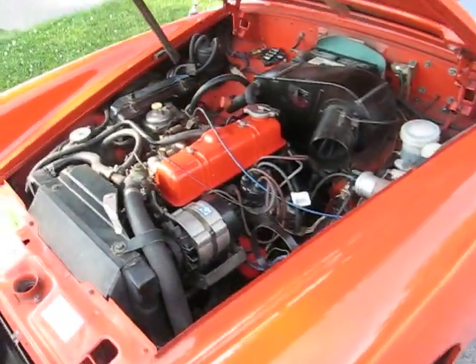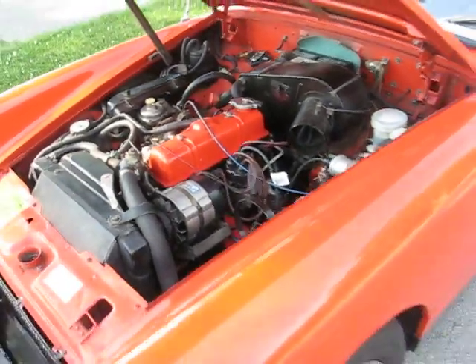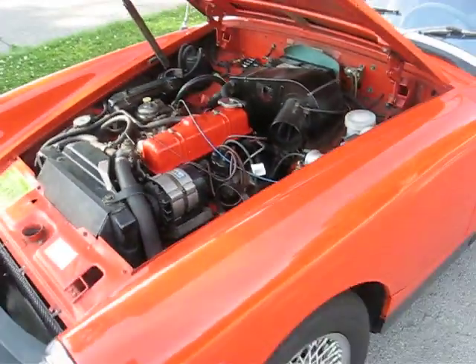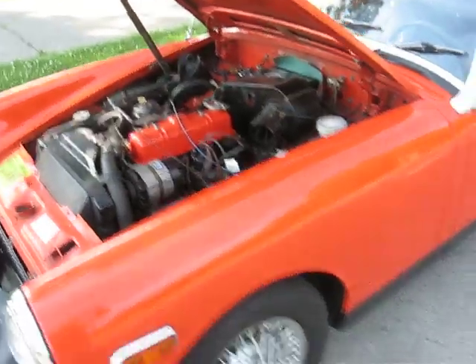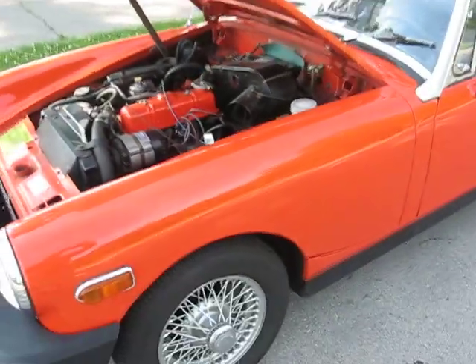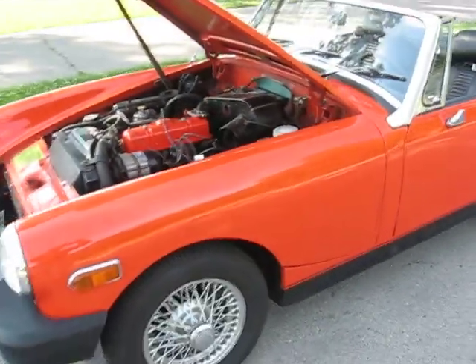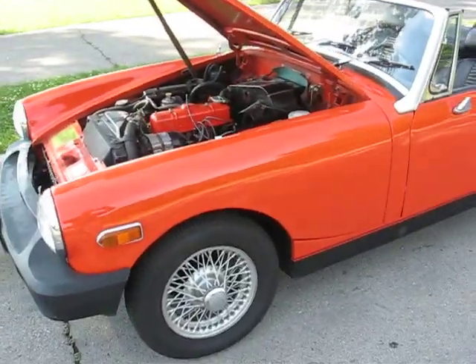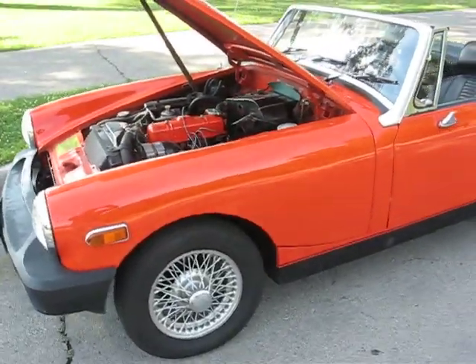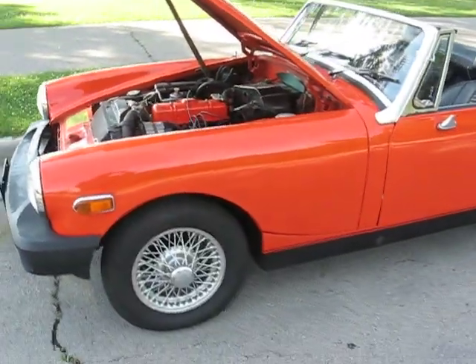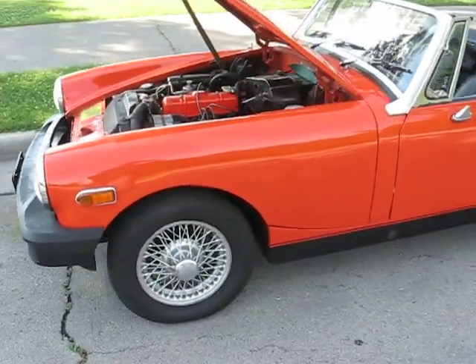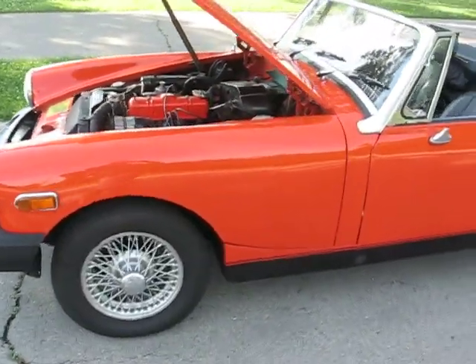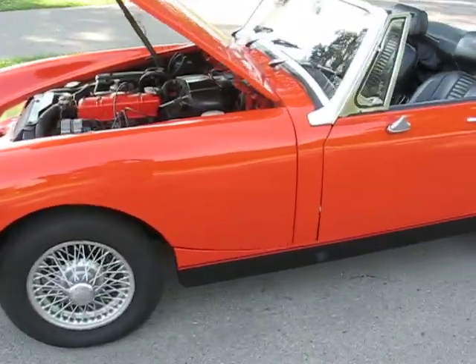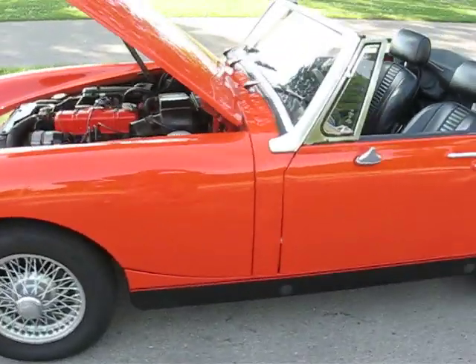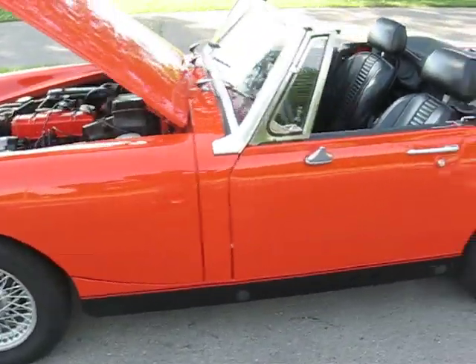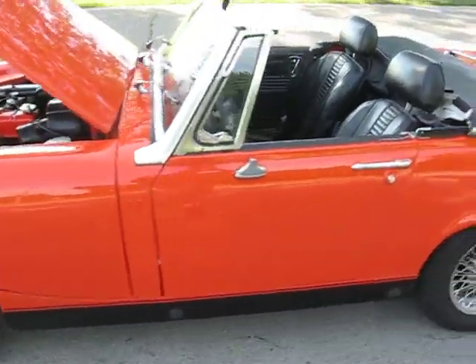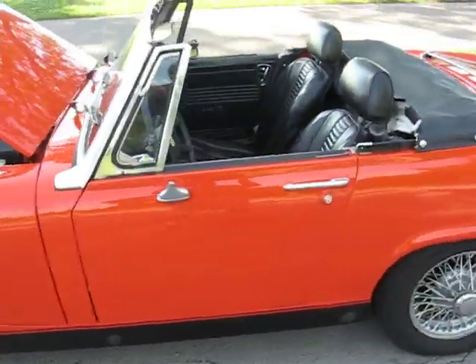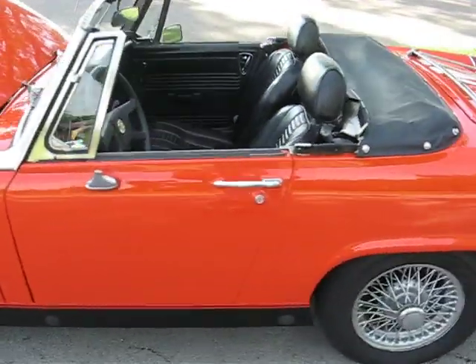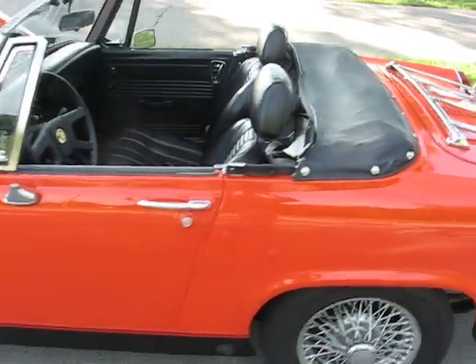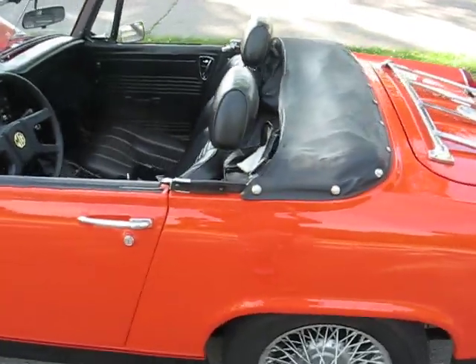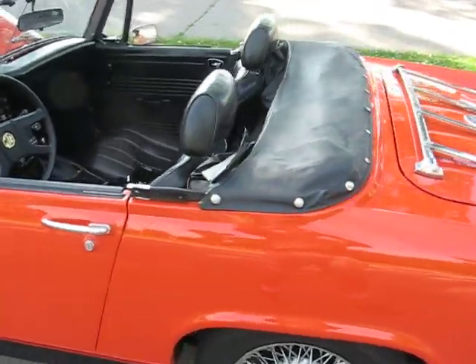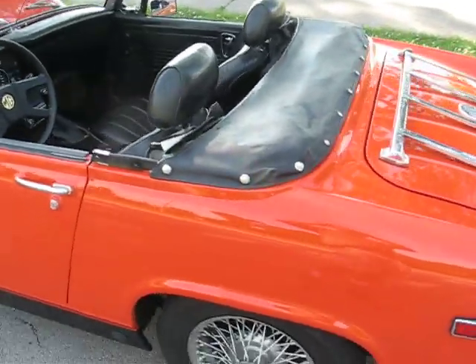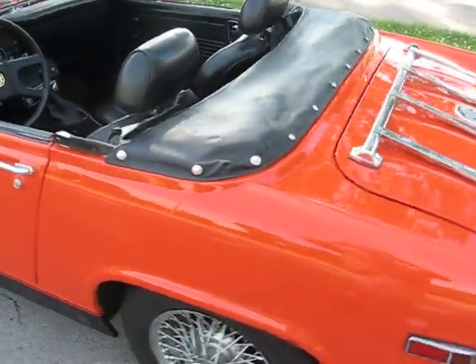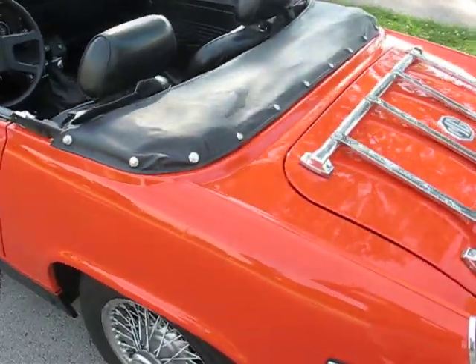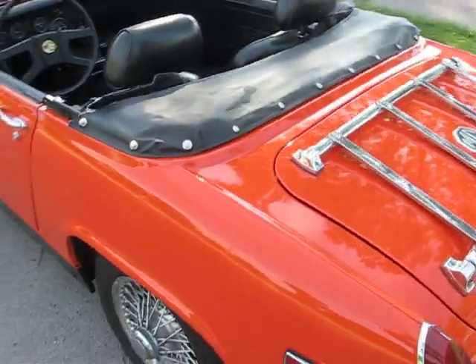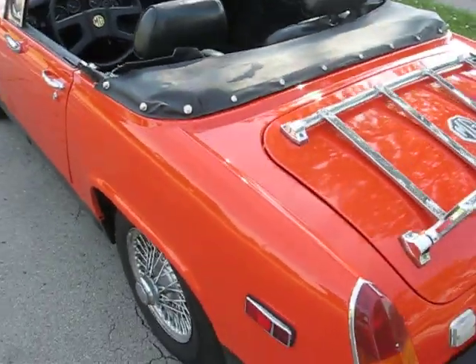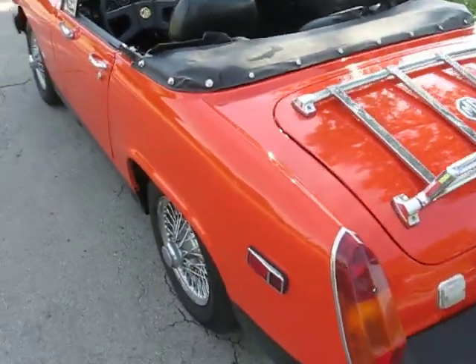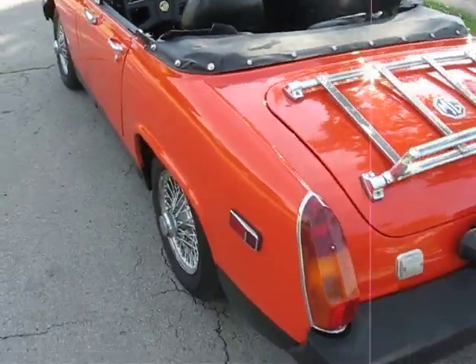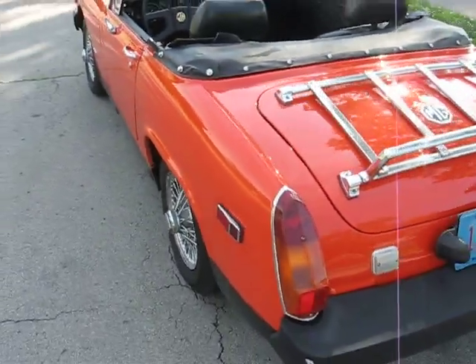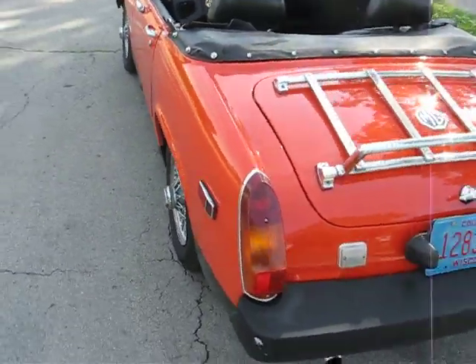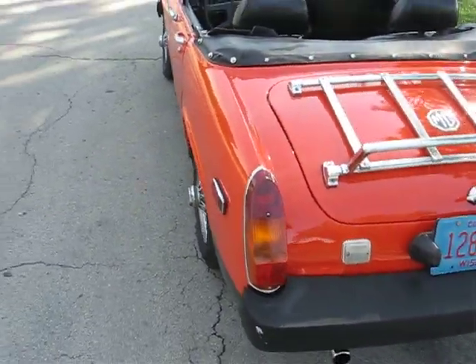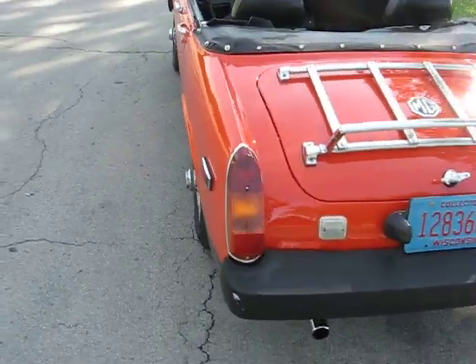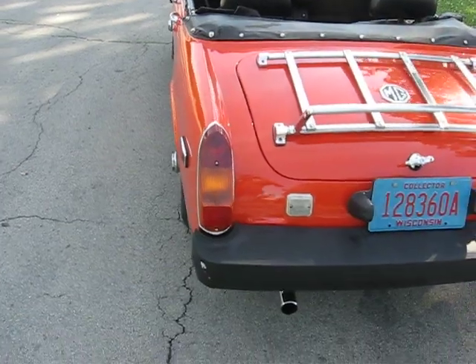The way it sits right now, I paid $1,500 for it with a super nice paint job on it. The top was a little ratty — I'm going to be replacing that, so I'll be posting a video for that on YouTube.